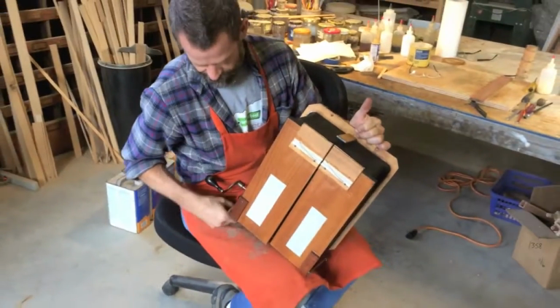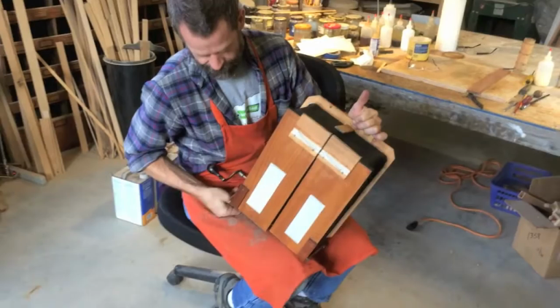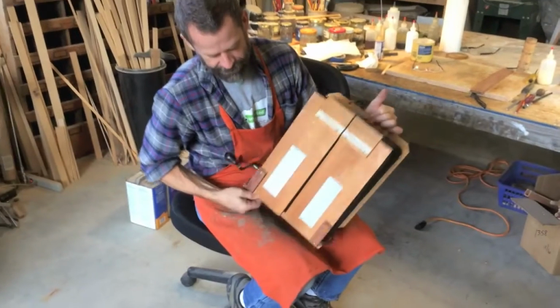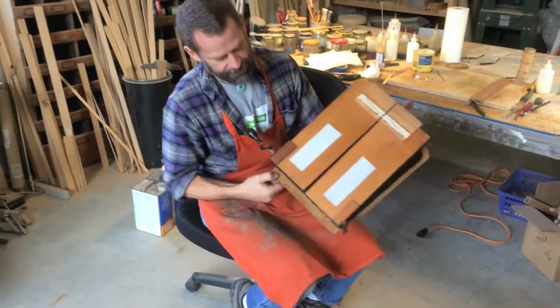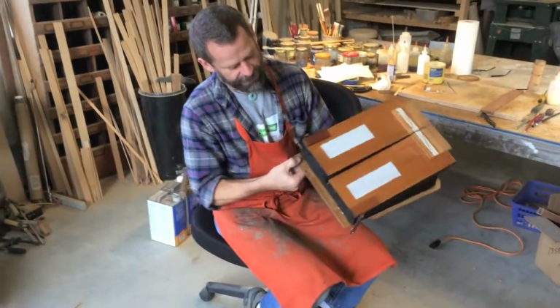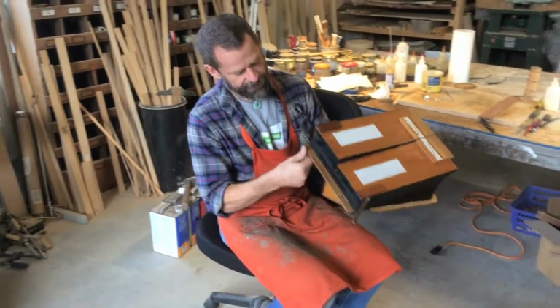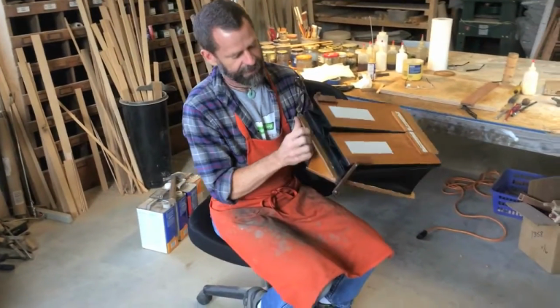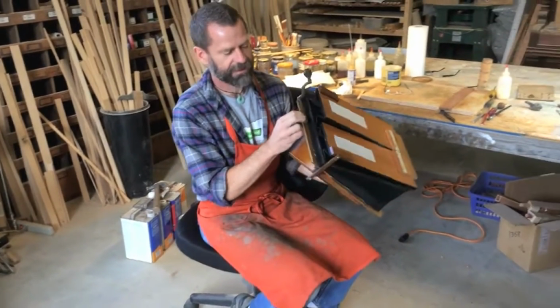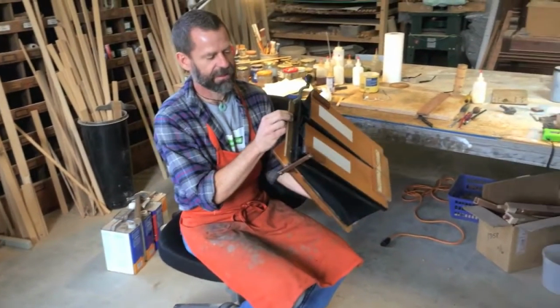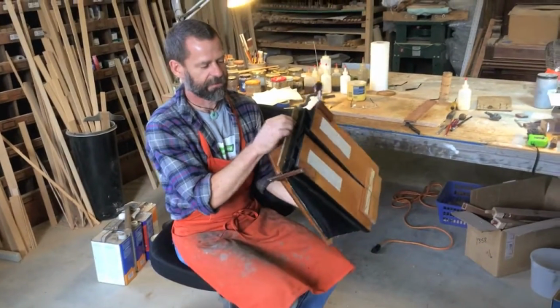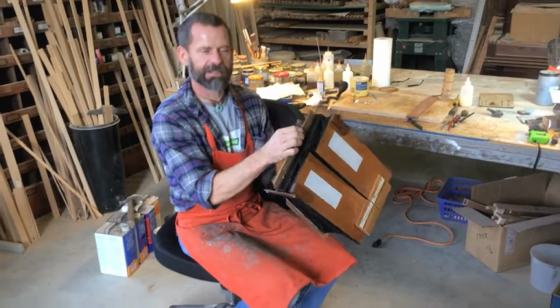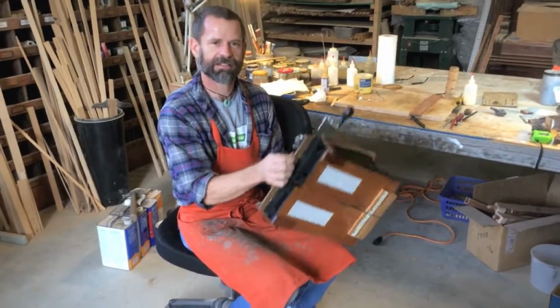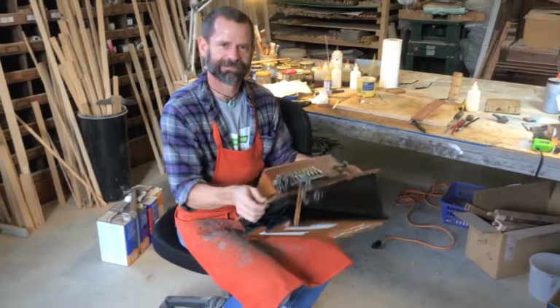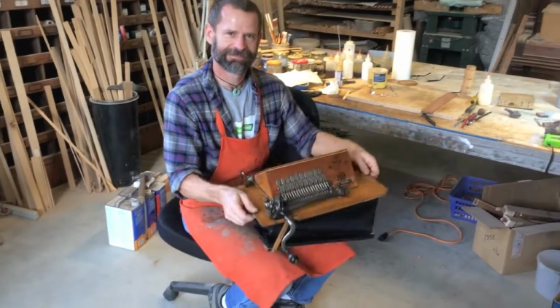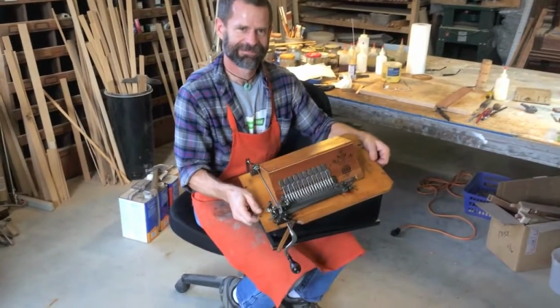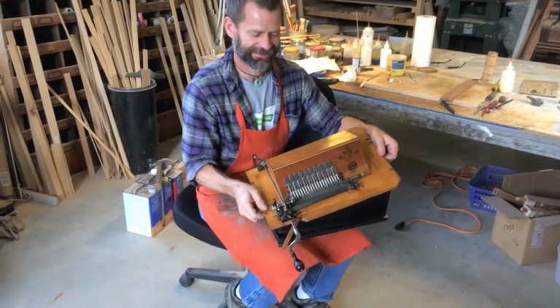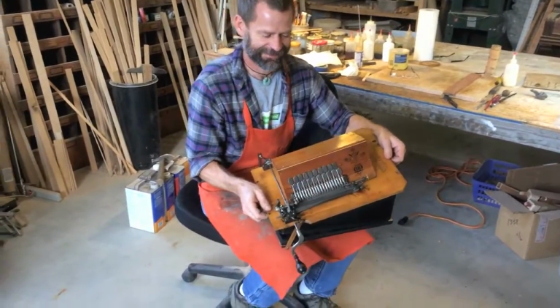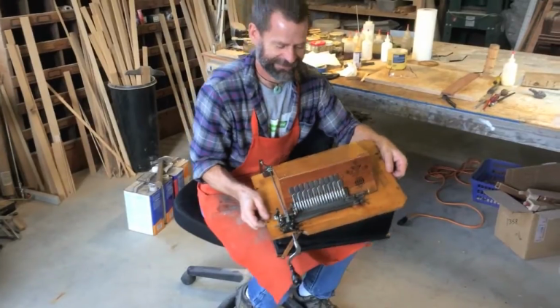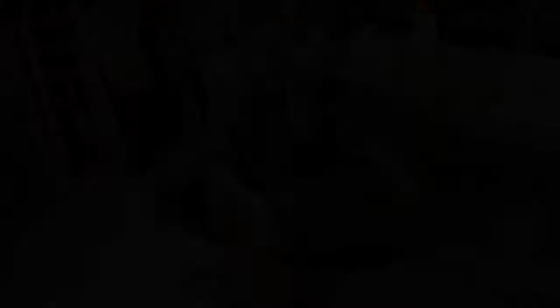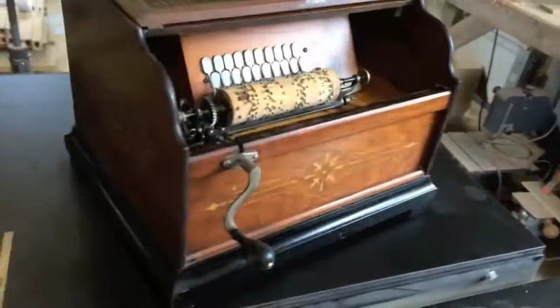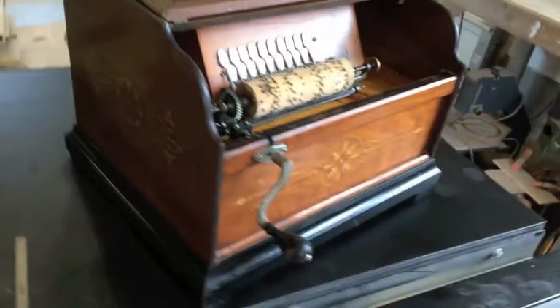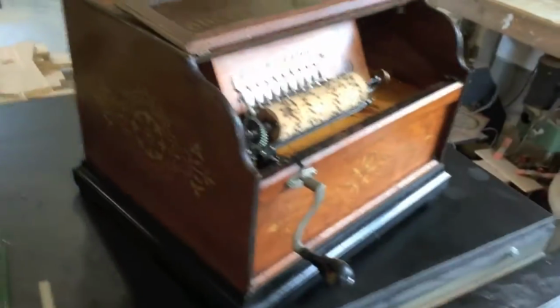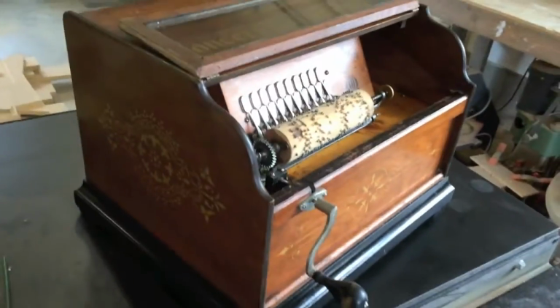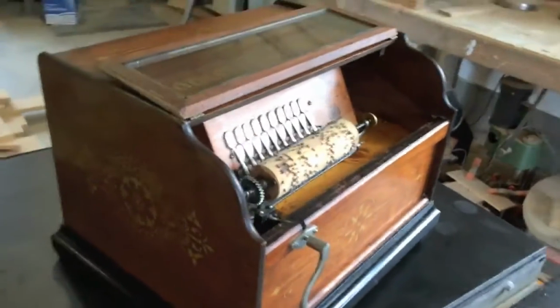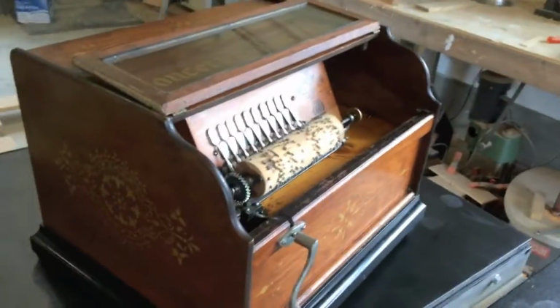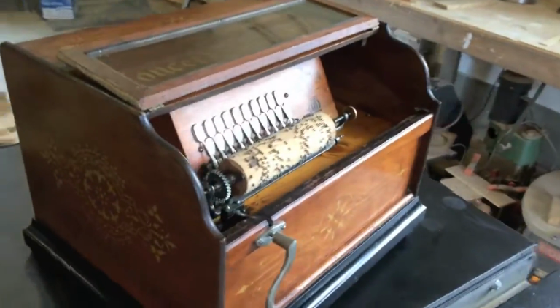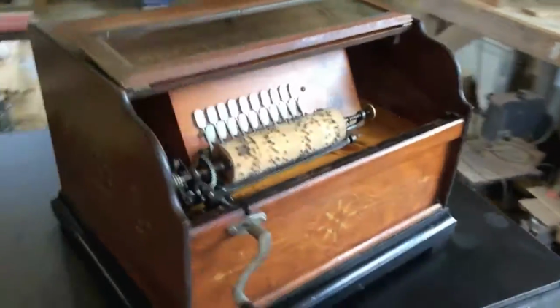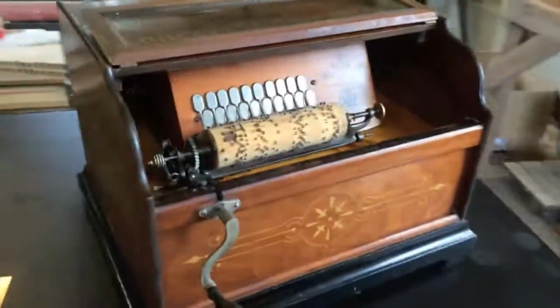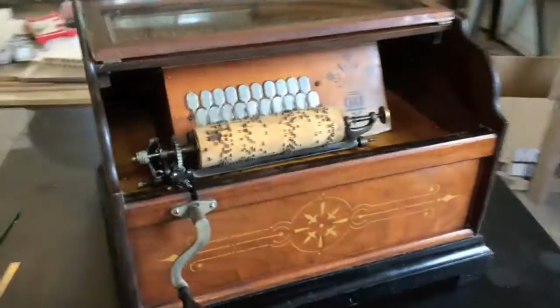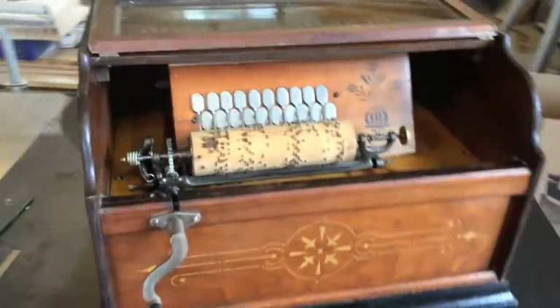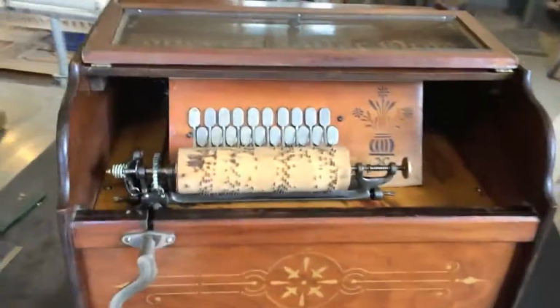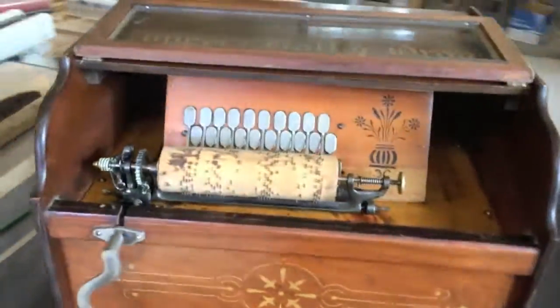So let's put it together and hear how it plays. The roller organ is now all reassembled and complete.